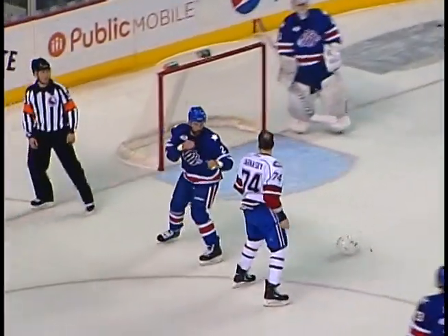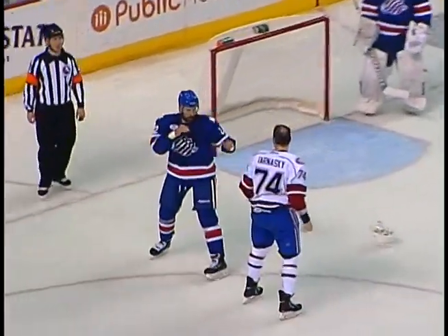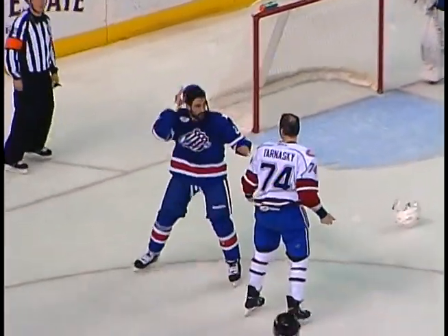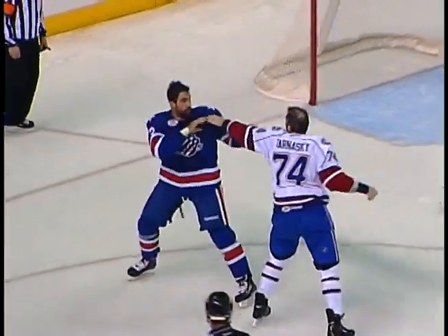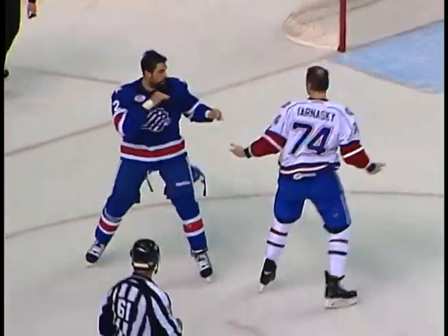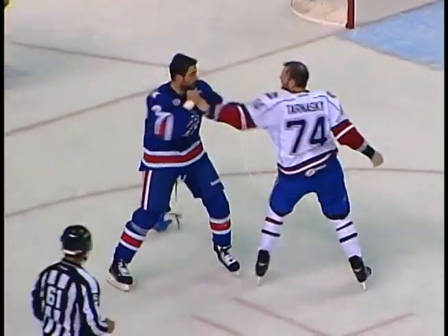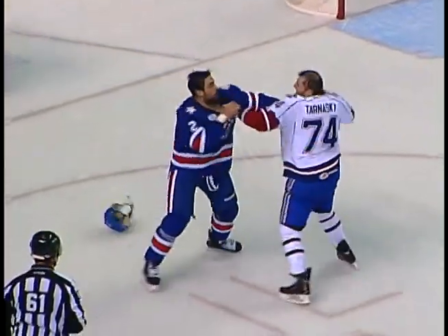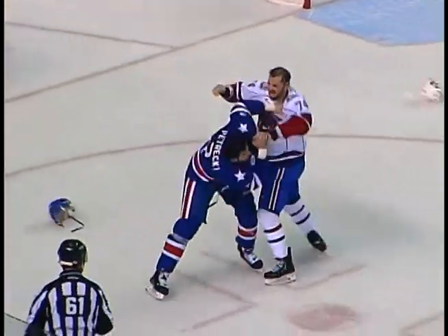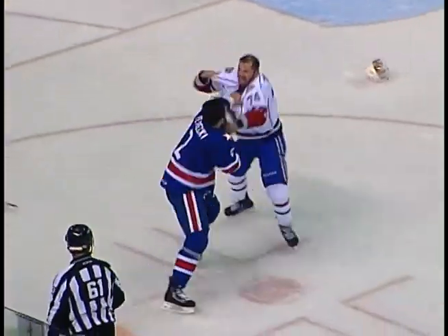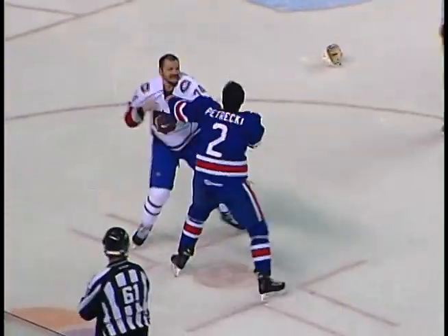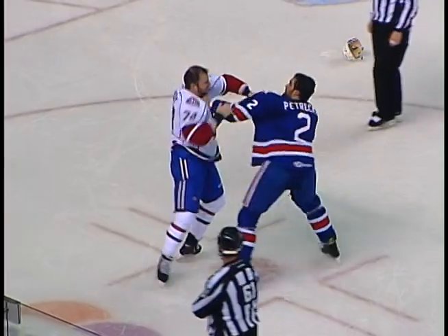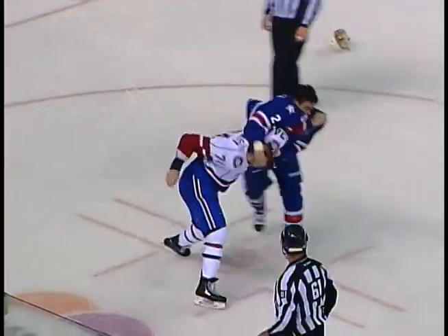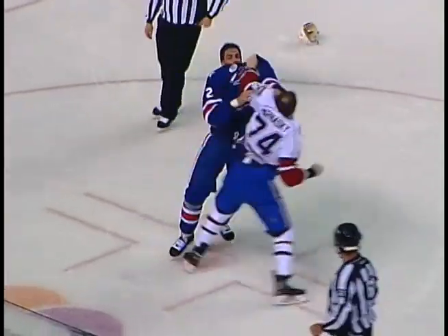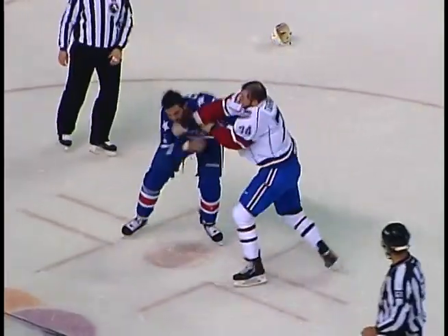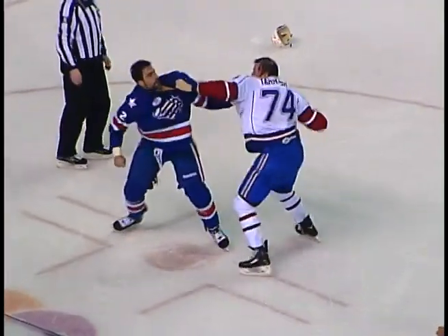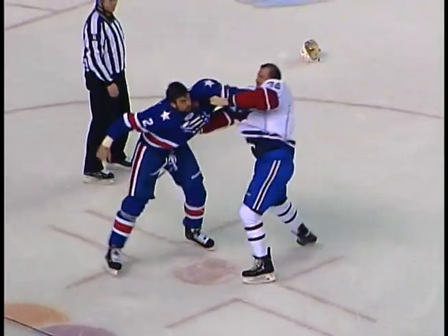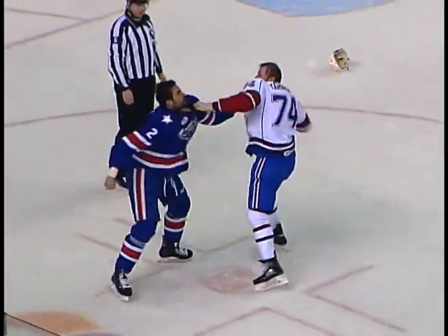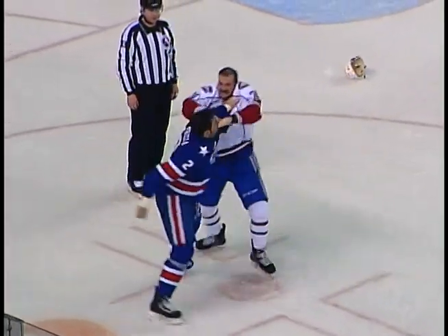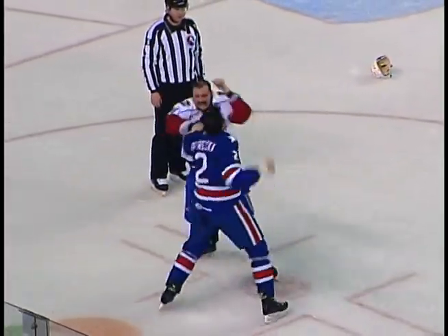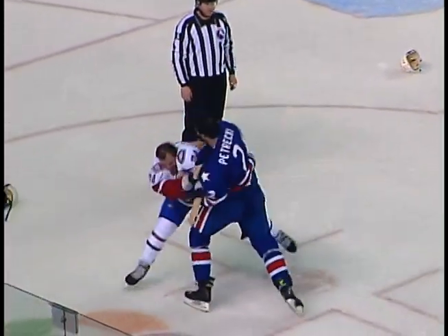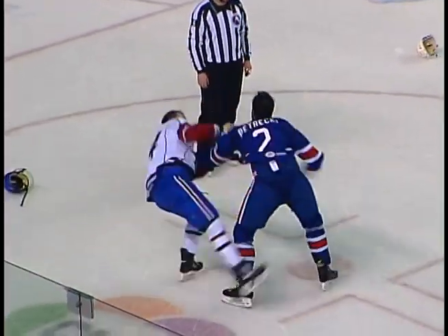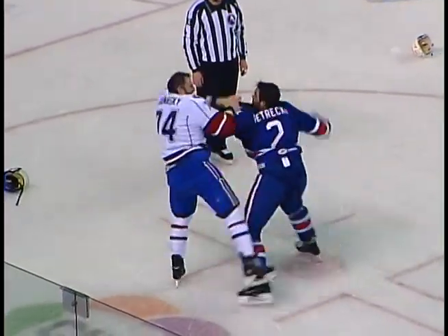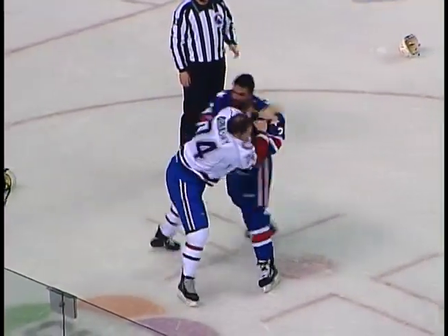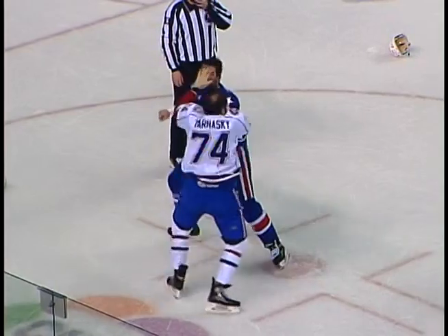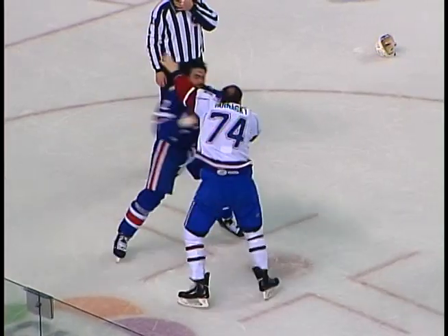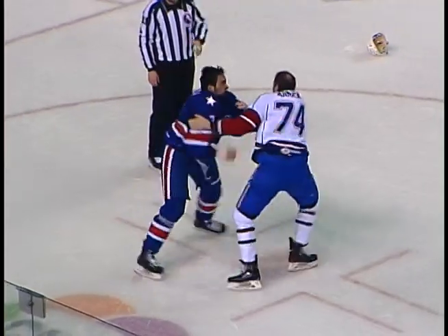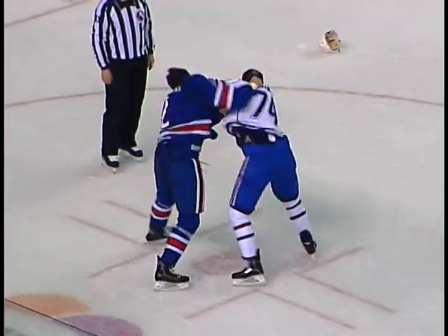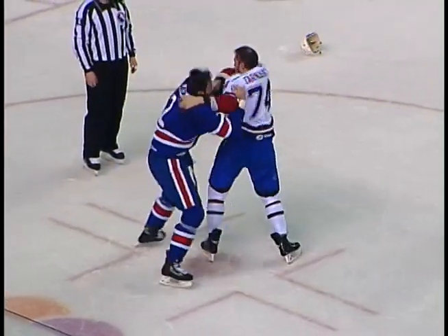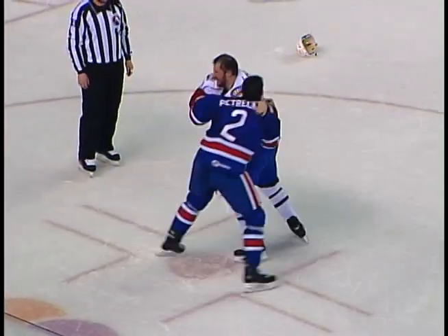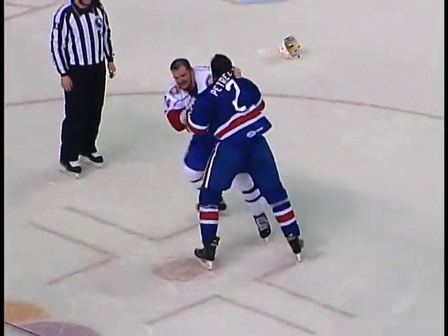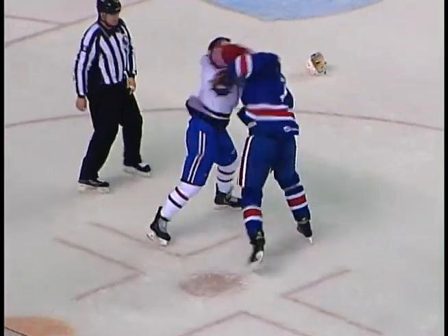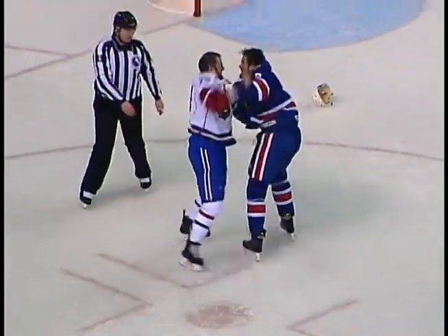Nick Tardaschi, Nick Petrecchi. They both take their helmets off — that could cause a problem — and they're throwing bombs! A big right hand from Tardaschi. And now Petrecchi, a right, shakes Tardaschi. They're both still on their skates, though.